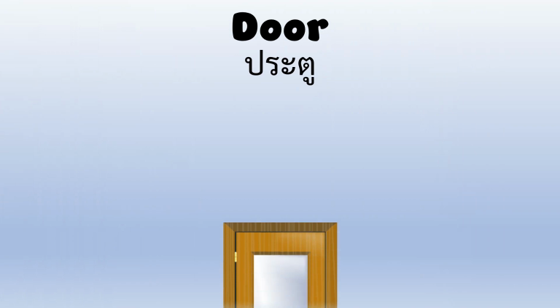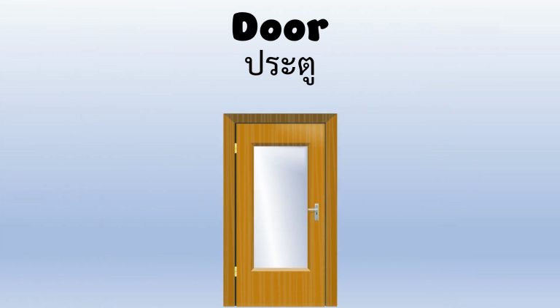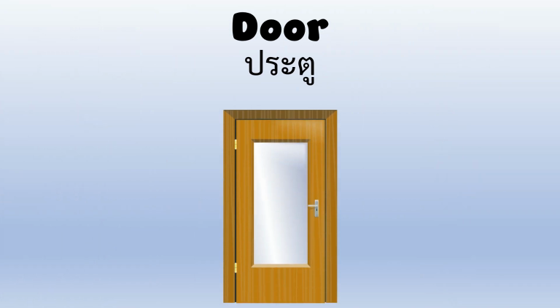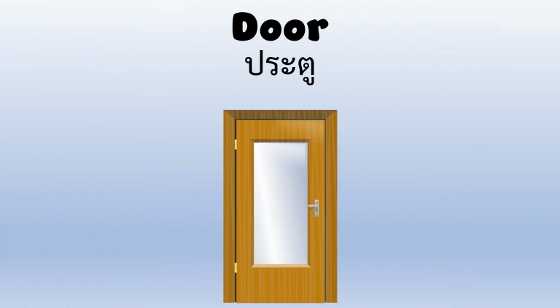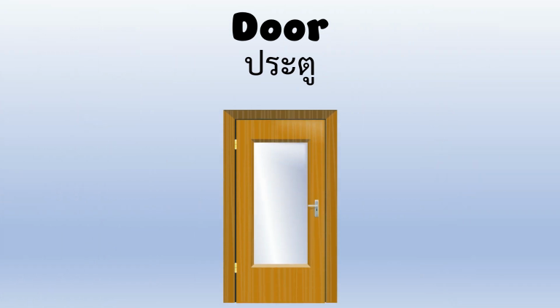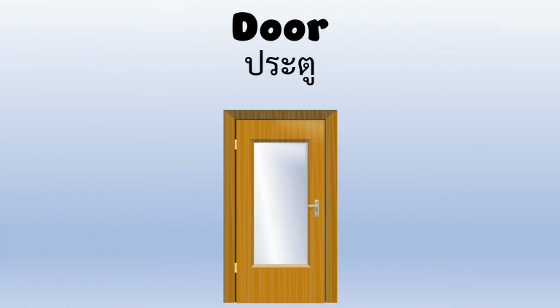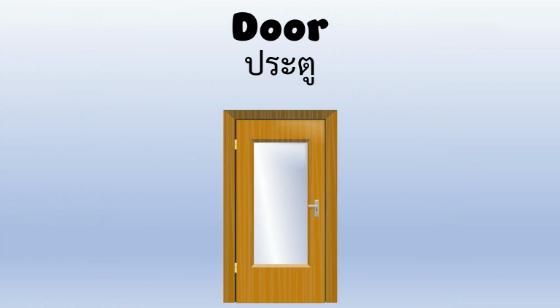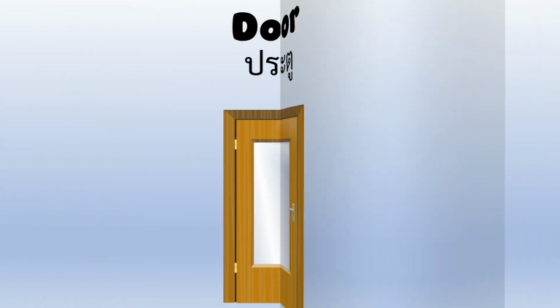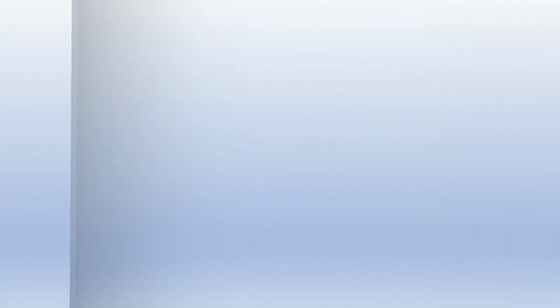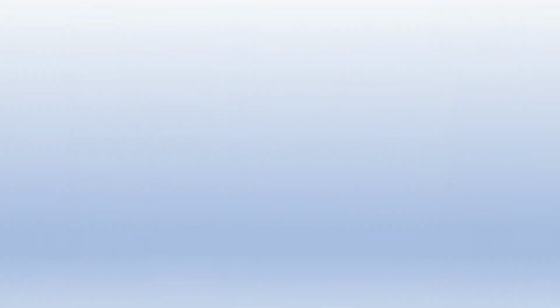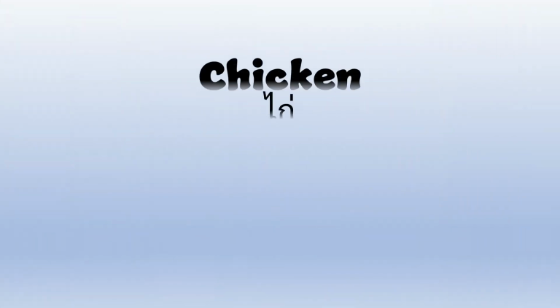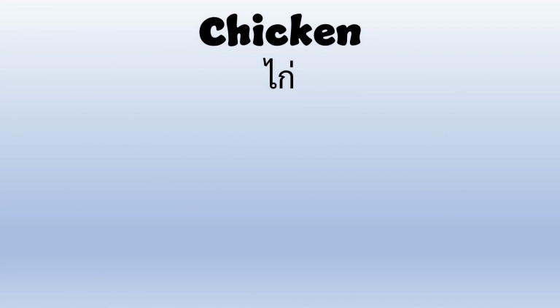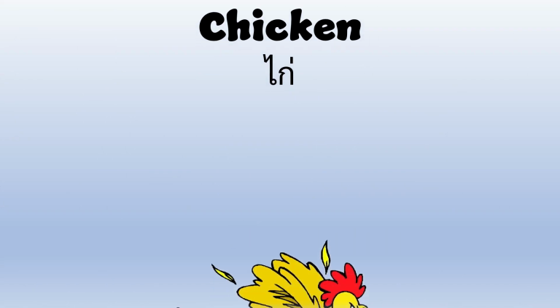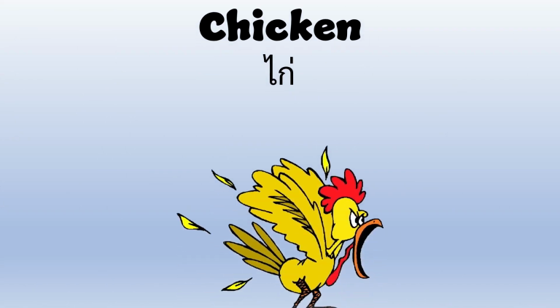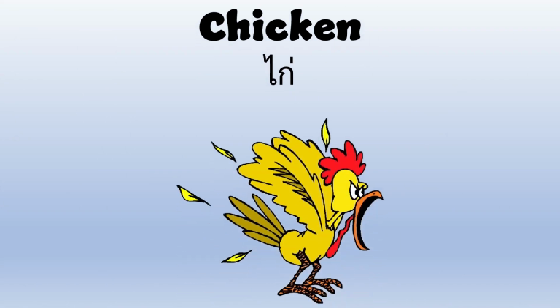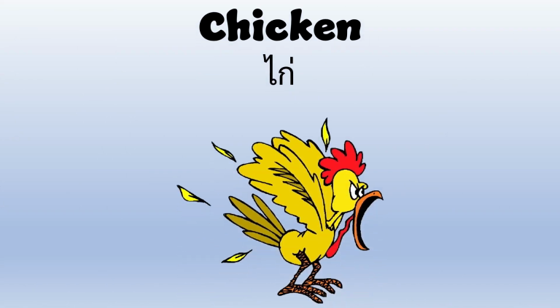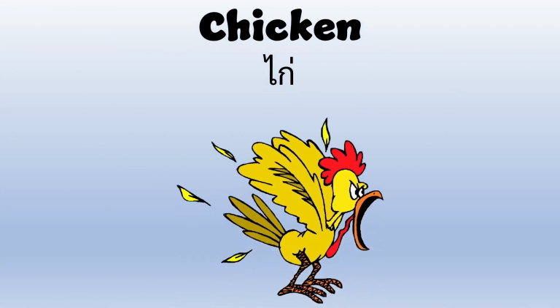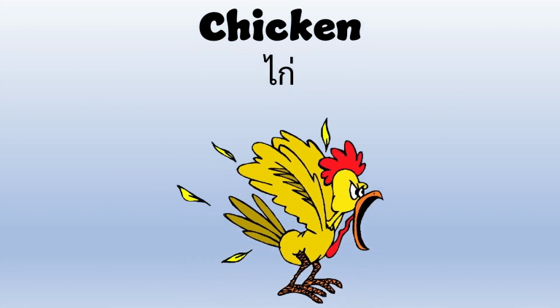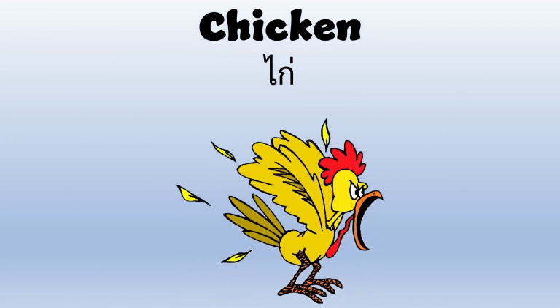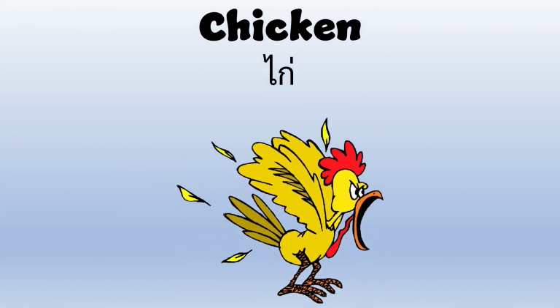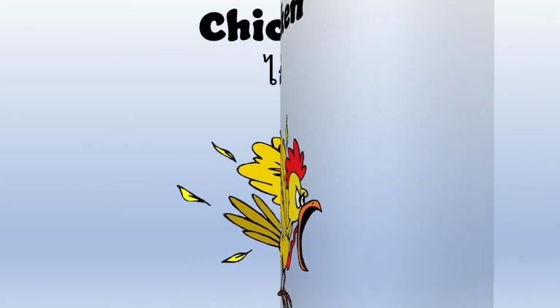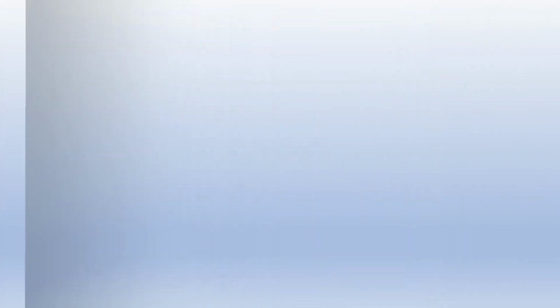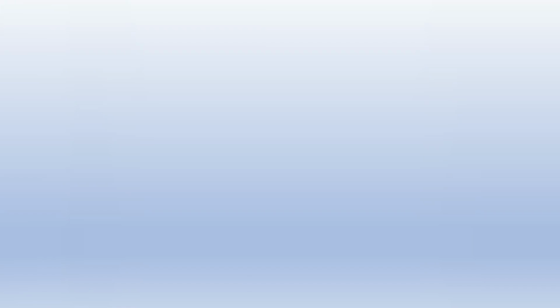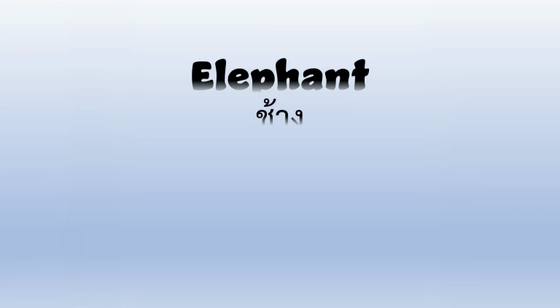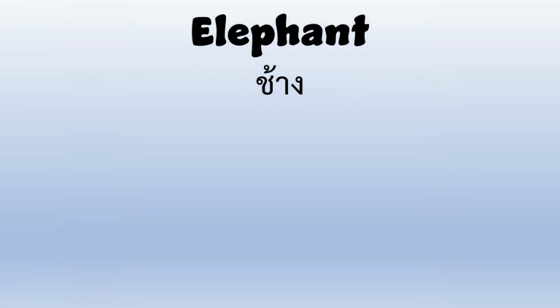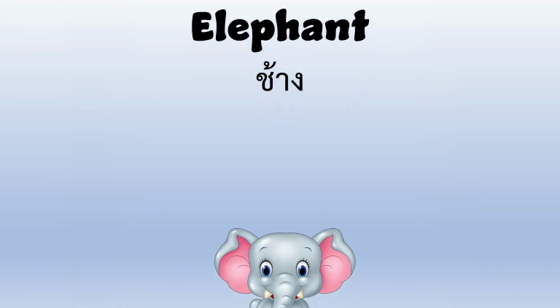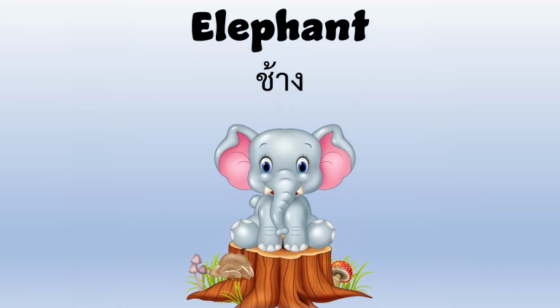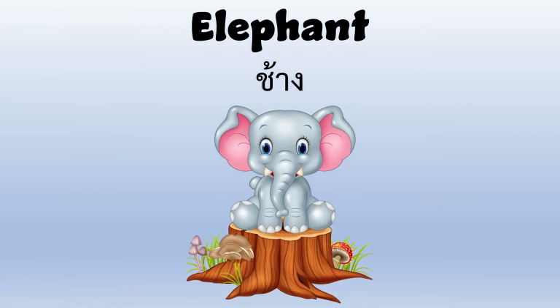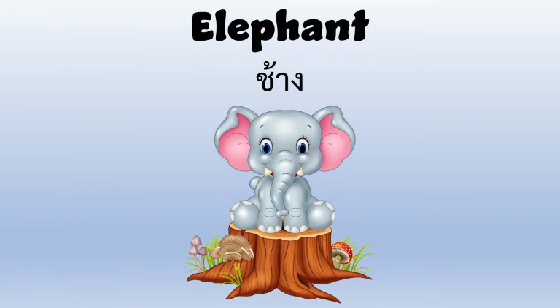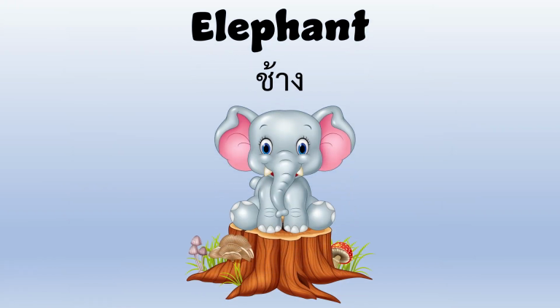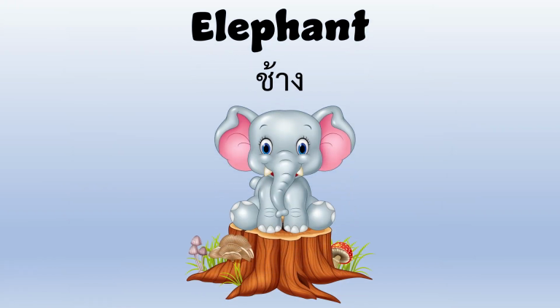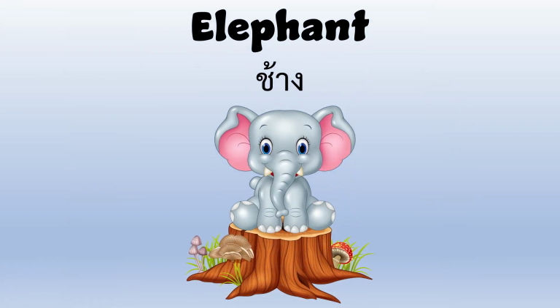Door — the door is brown. Chicken — the chicken is mad. Elephant — a baby elephant on a stump.